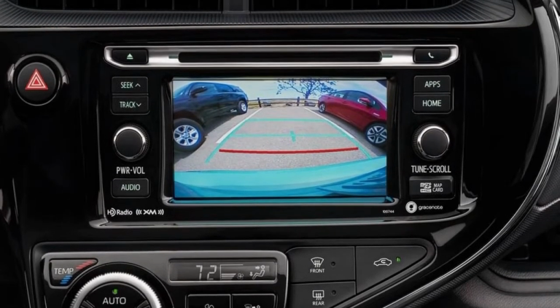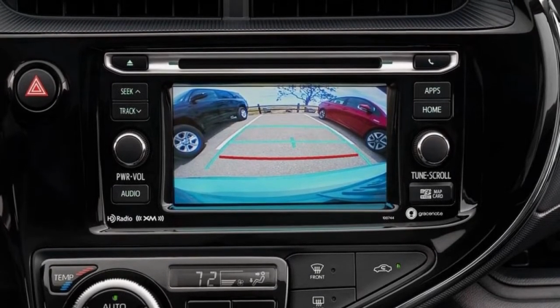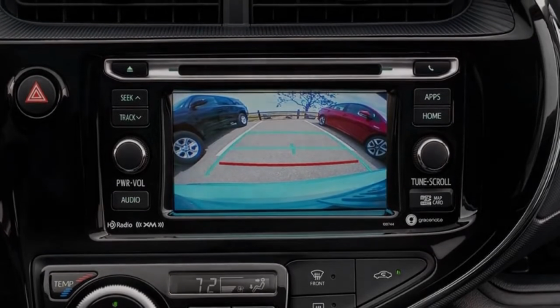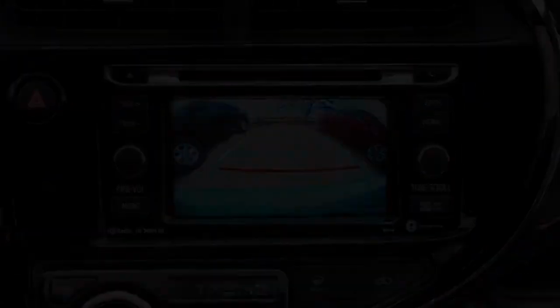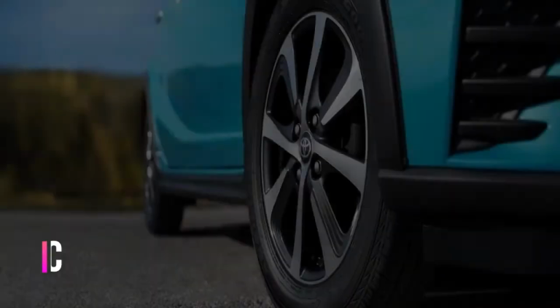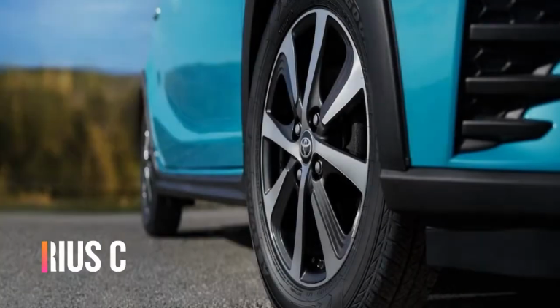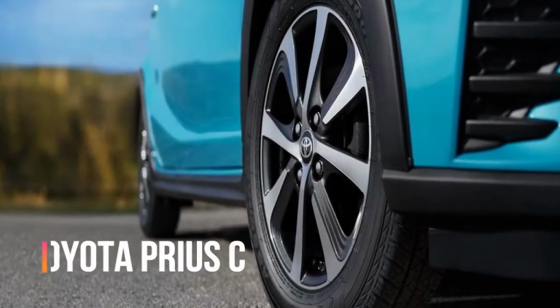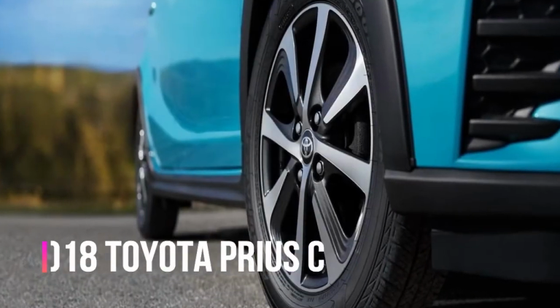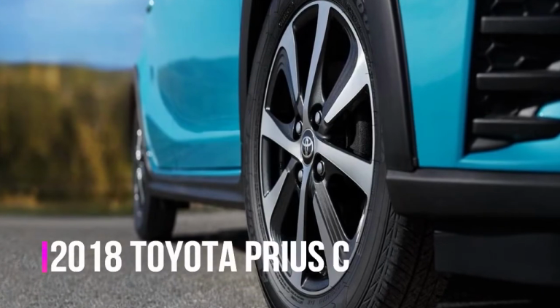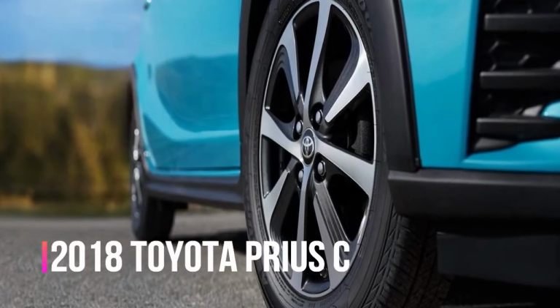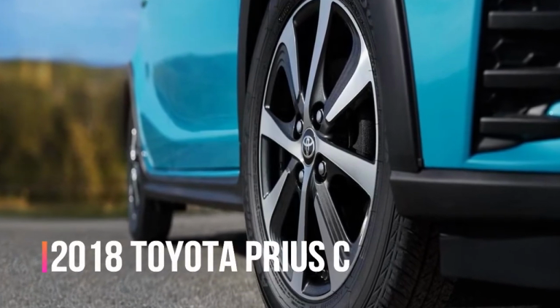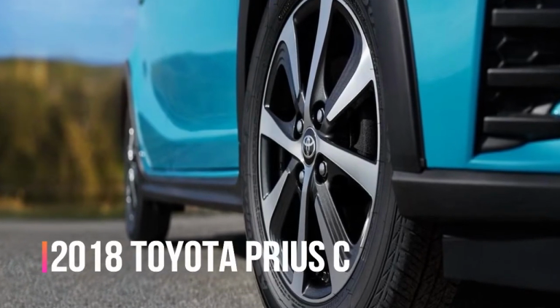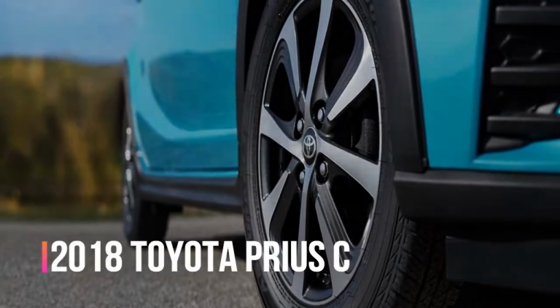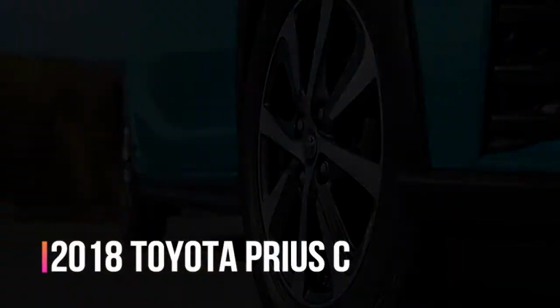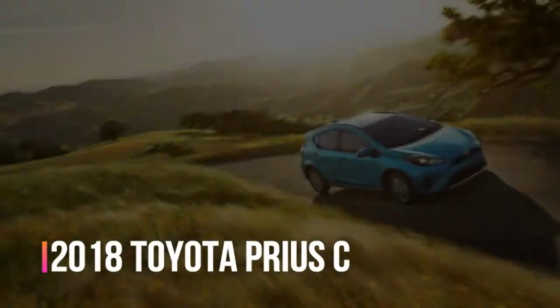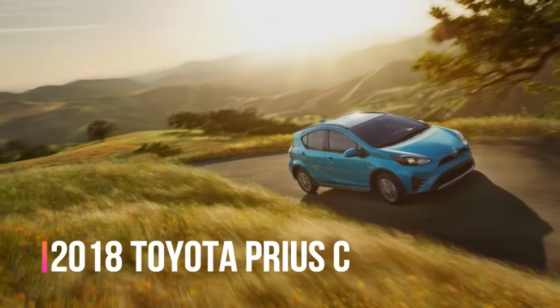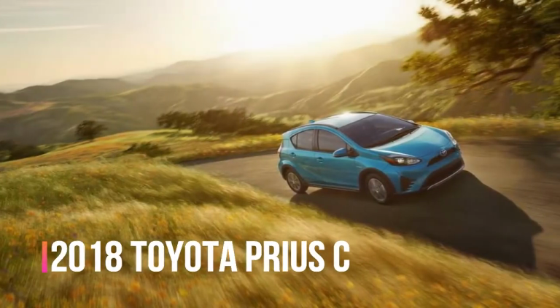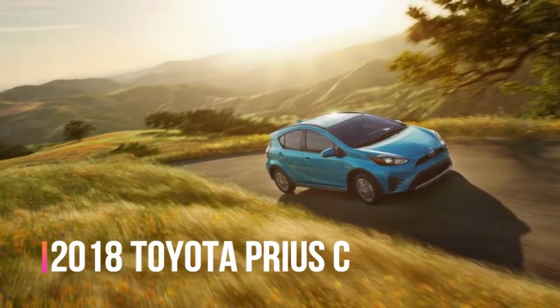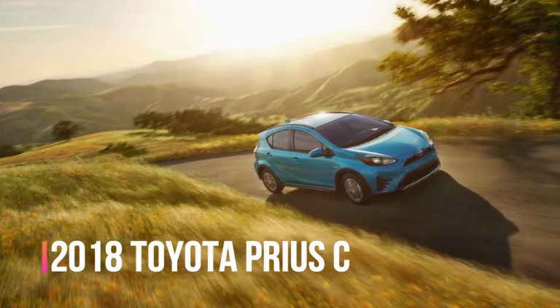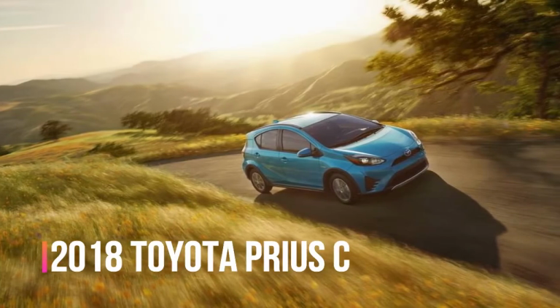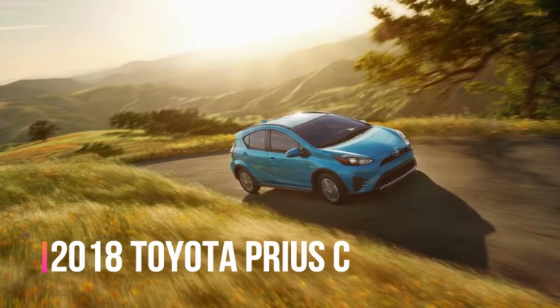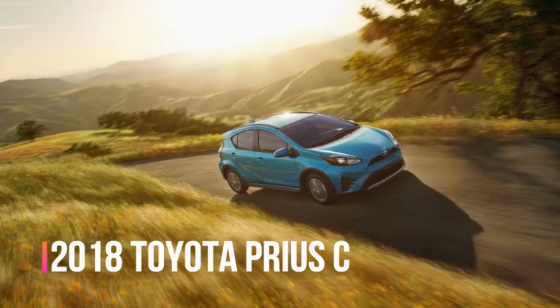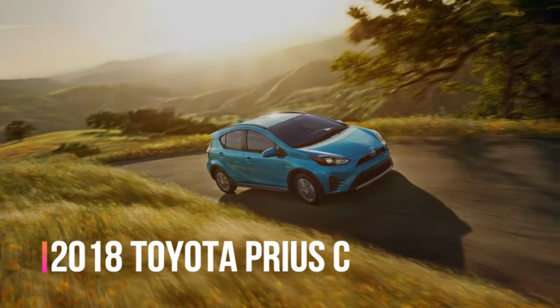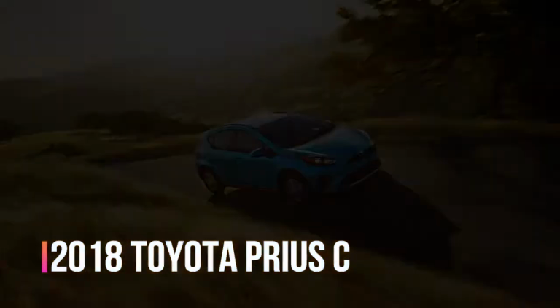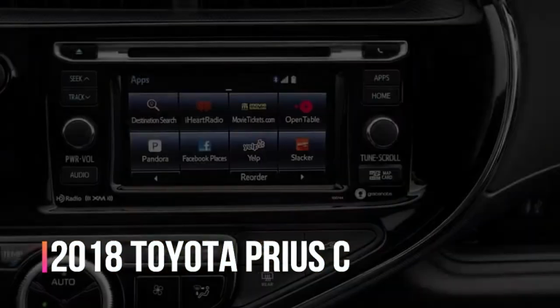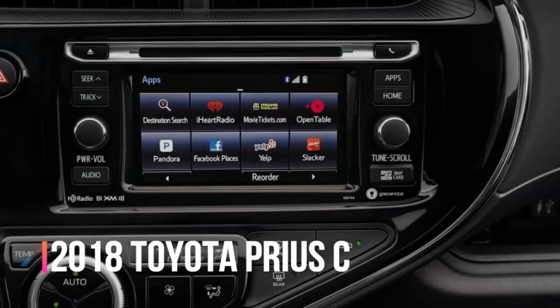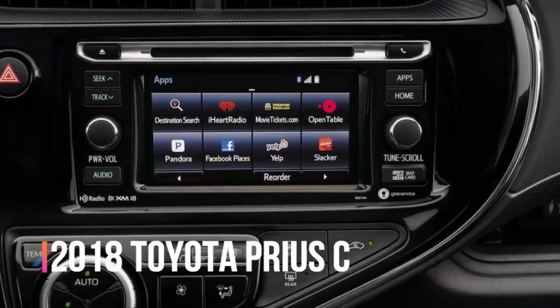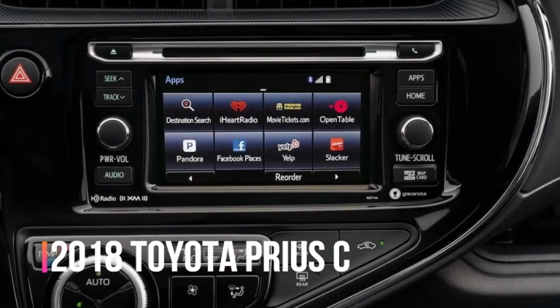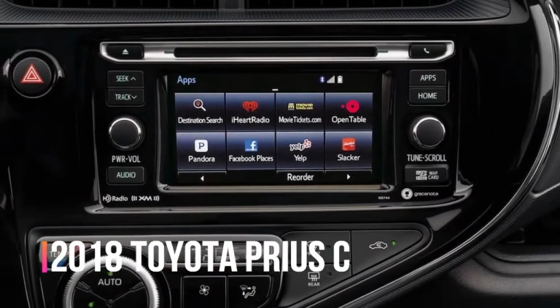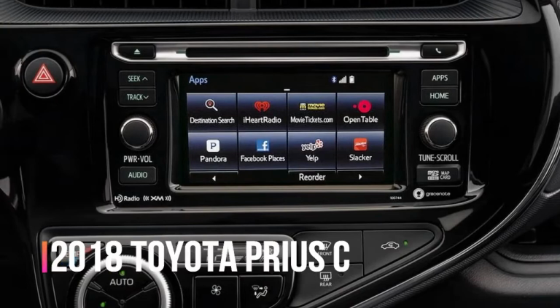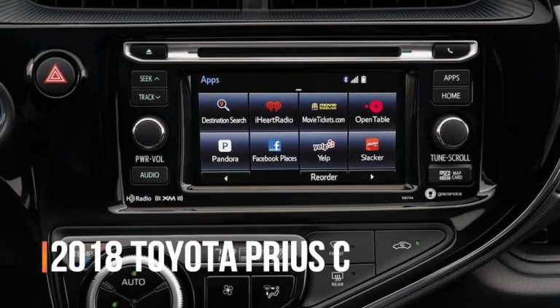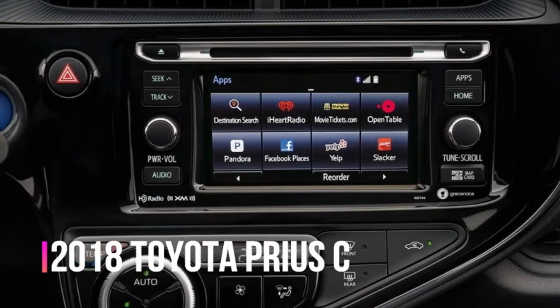Total horsepower from the C's hybrid powertrain is 99 — 73 from the eager 1.5-litre Atkinson cycle 4-cylinder and 60 from electric assist. That power channels through a continuously variable transmission on its way to the front wheels.